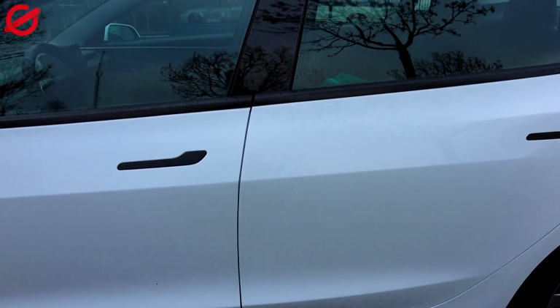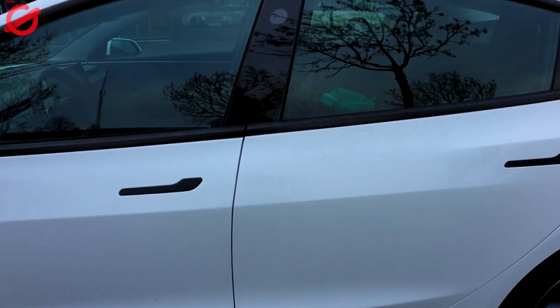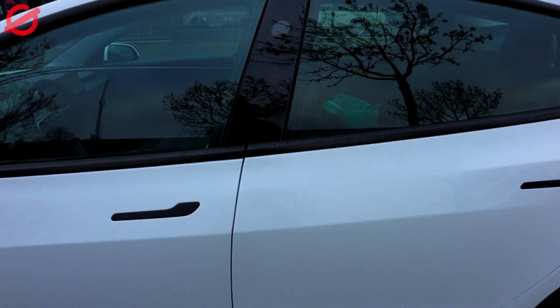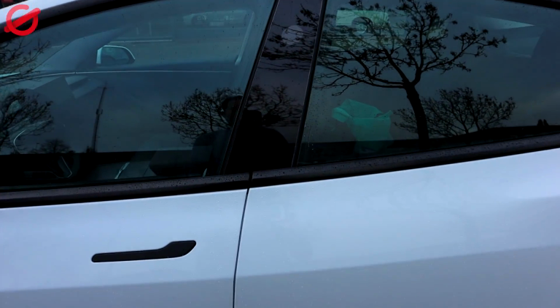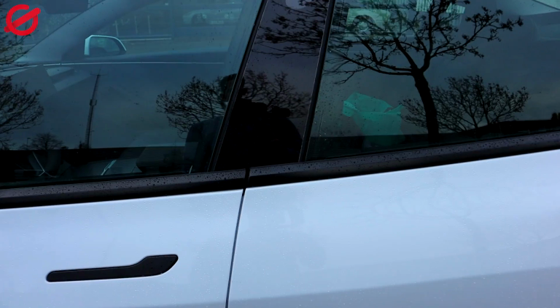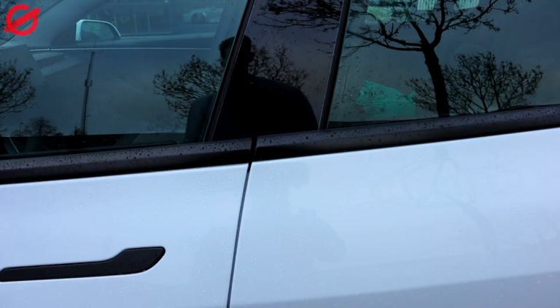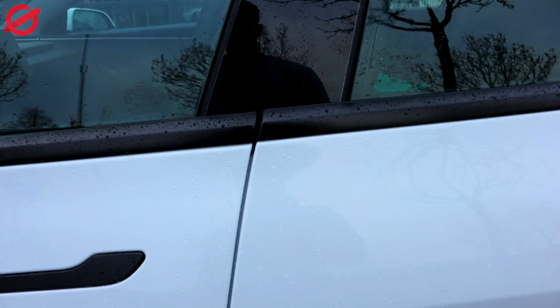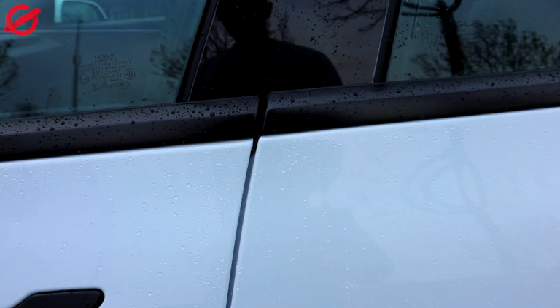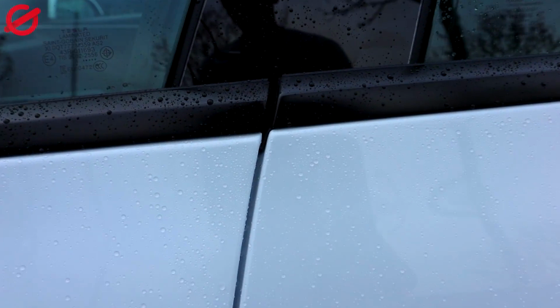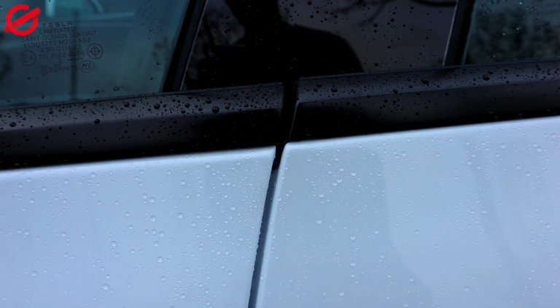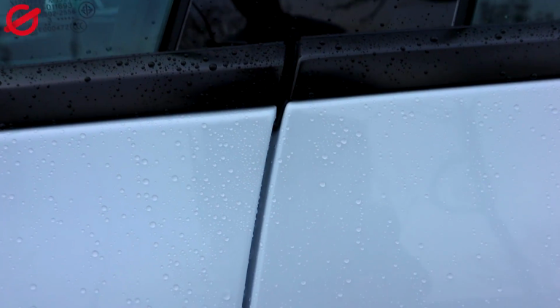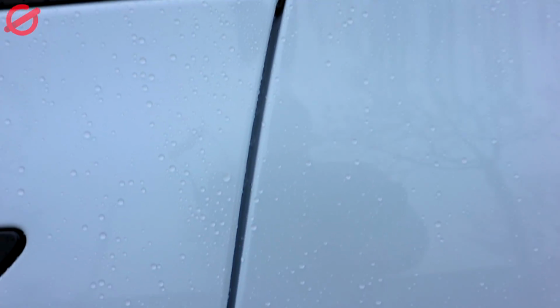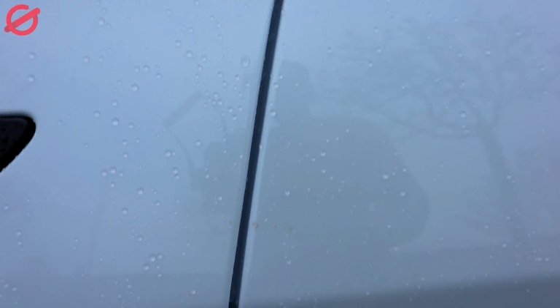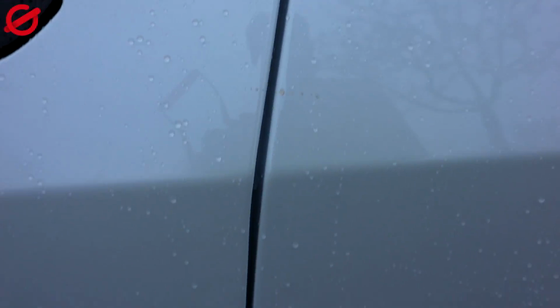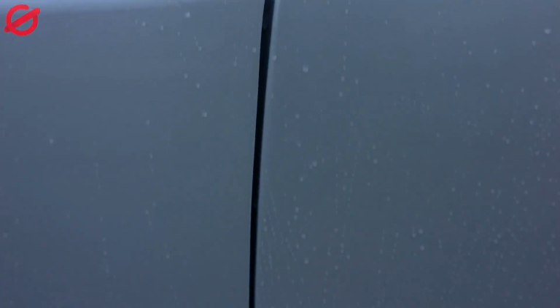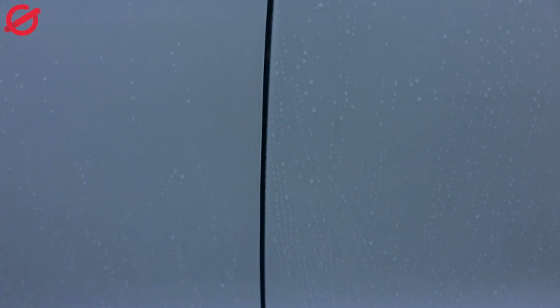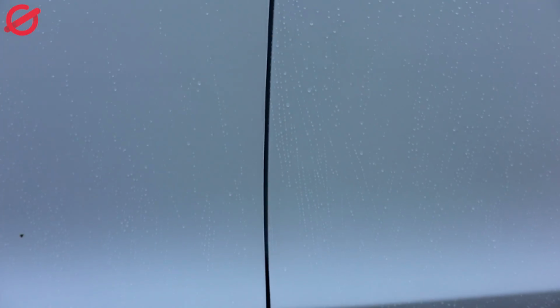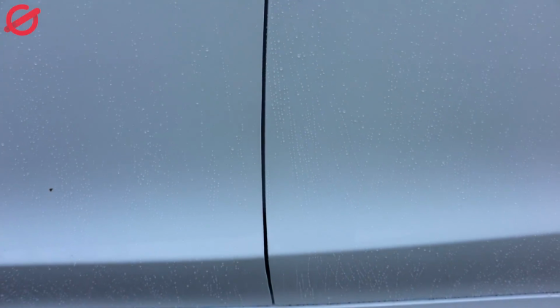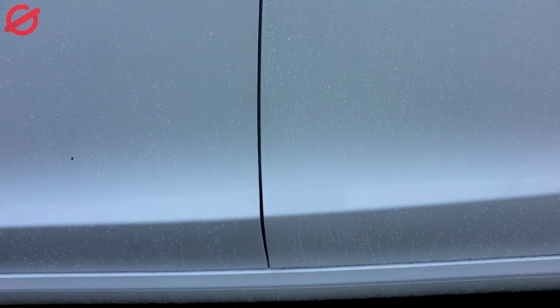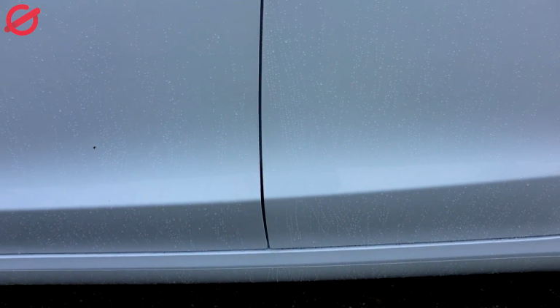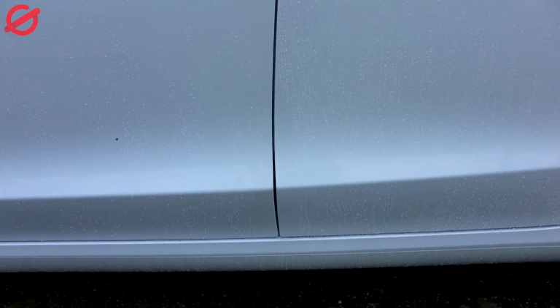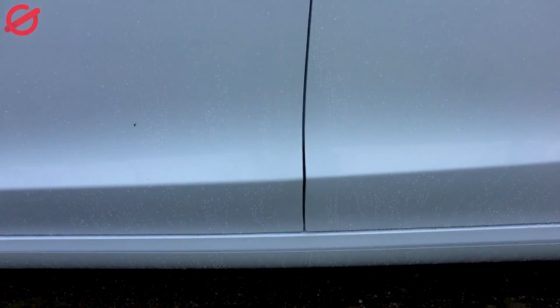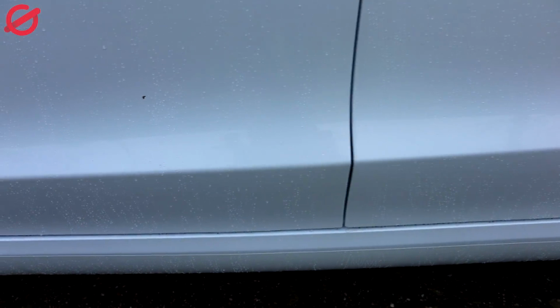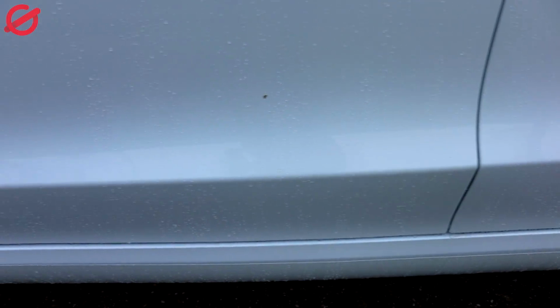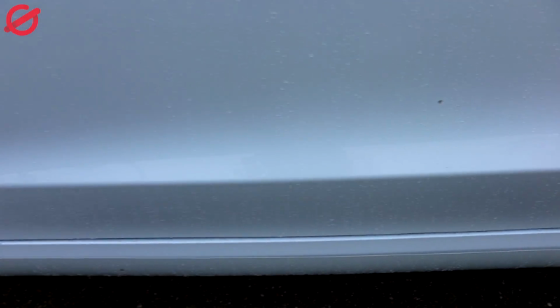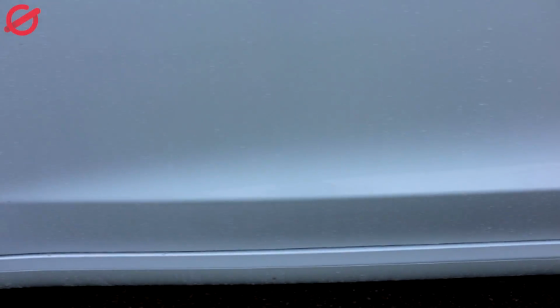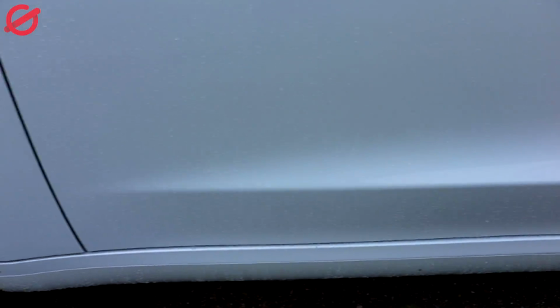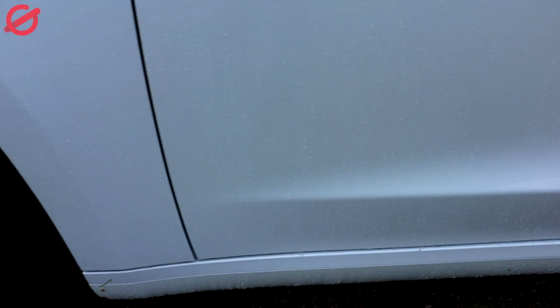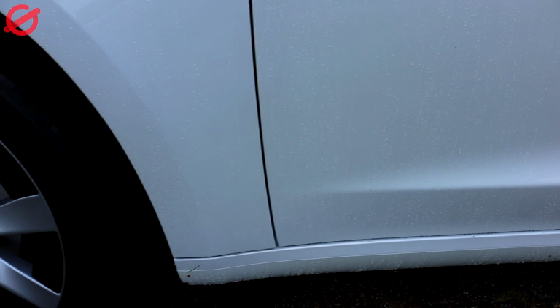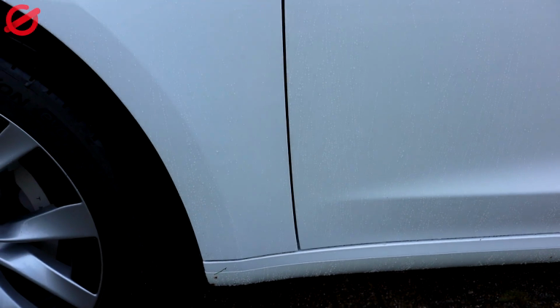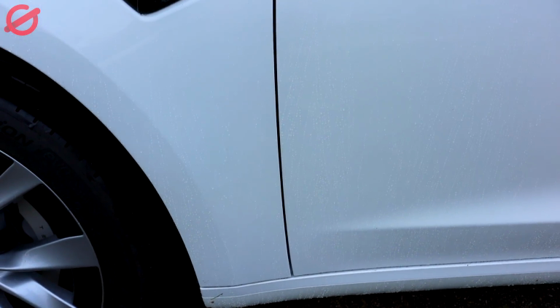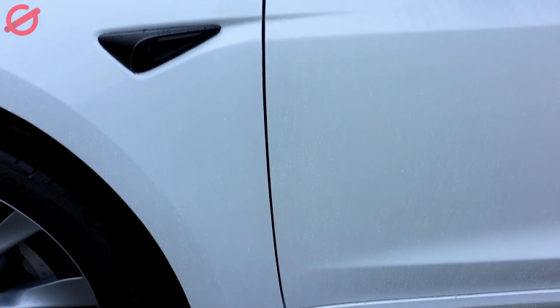Again we are on the left side of the car, you can see right here. Driver side door, front.